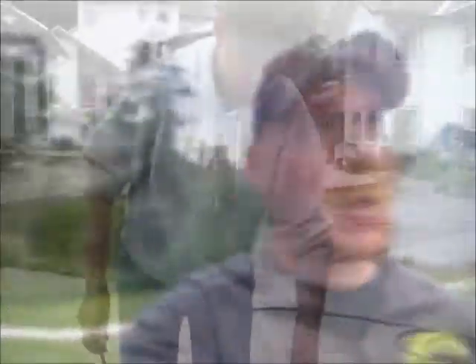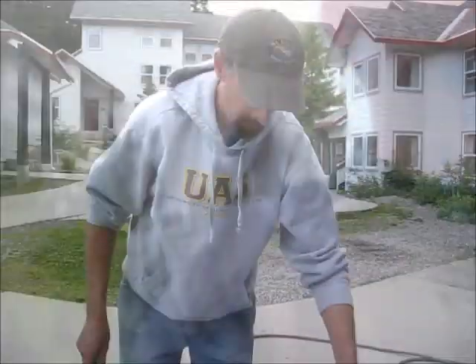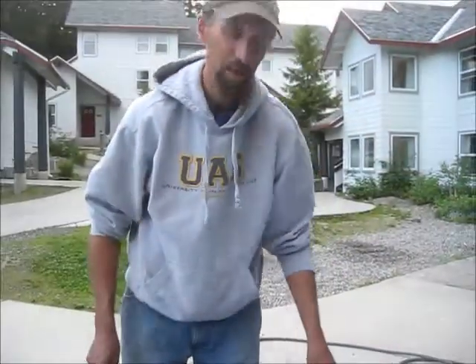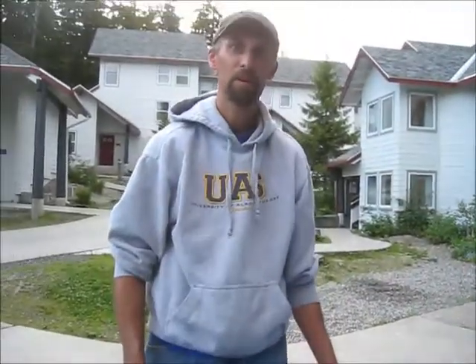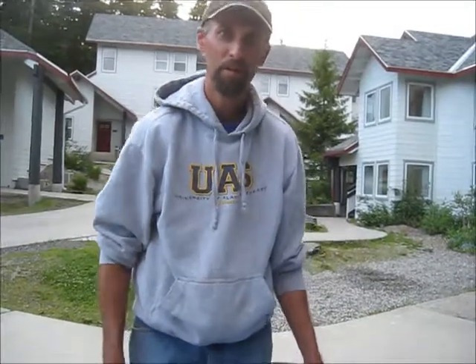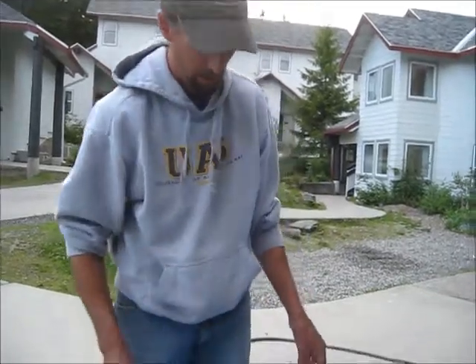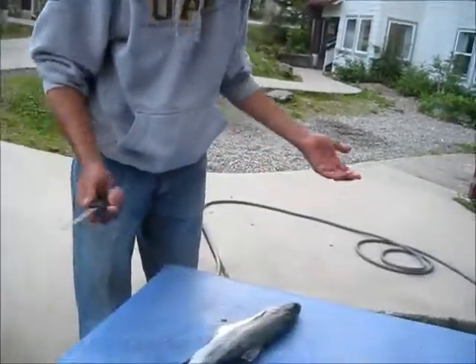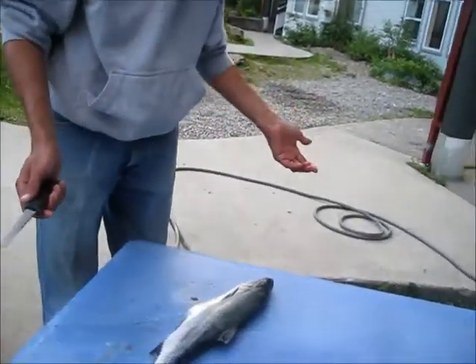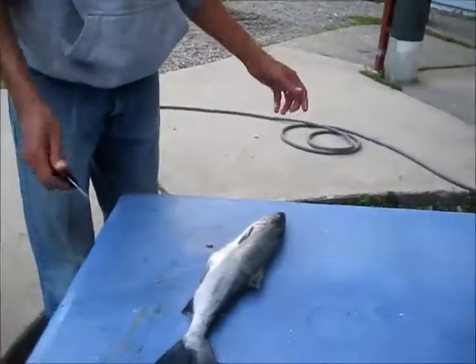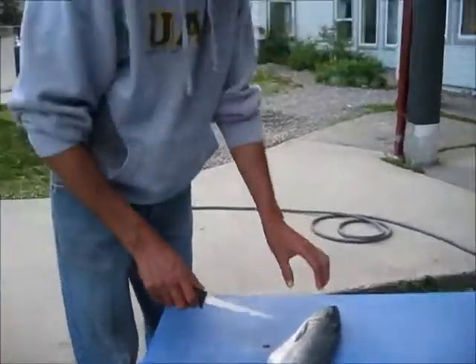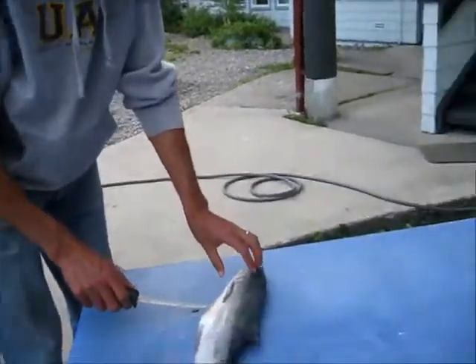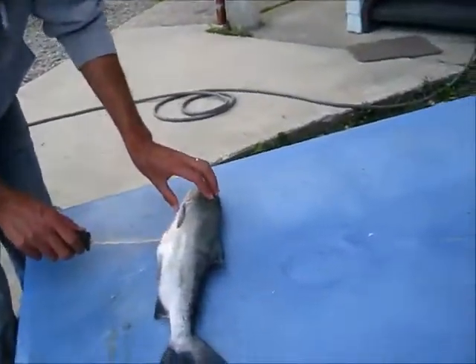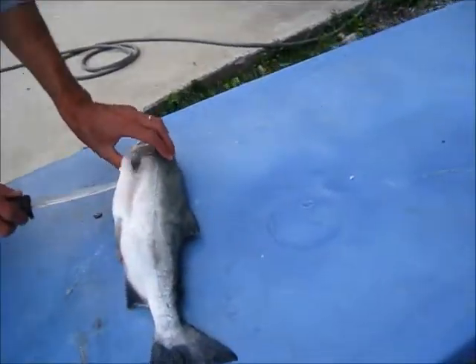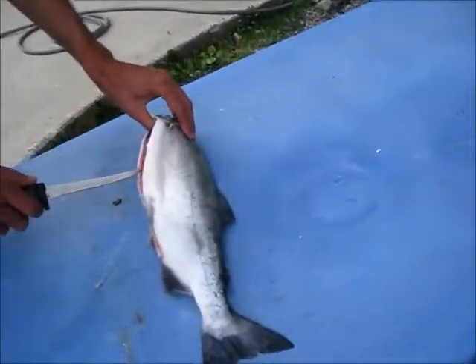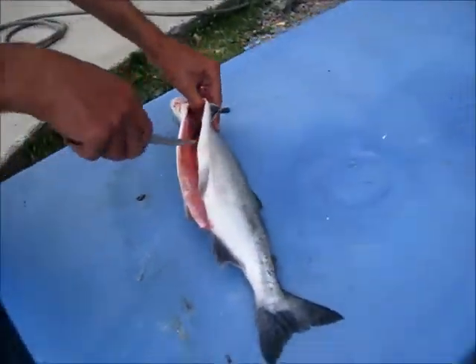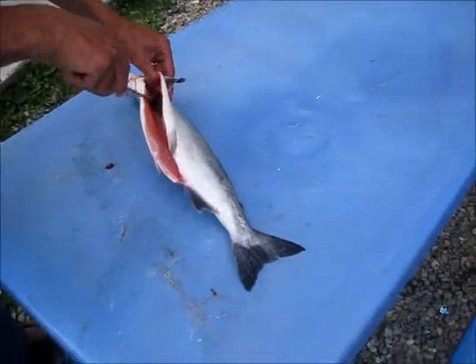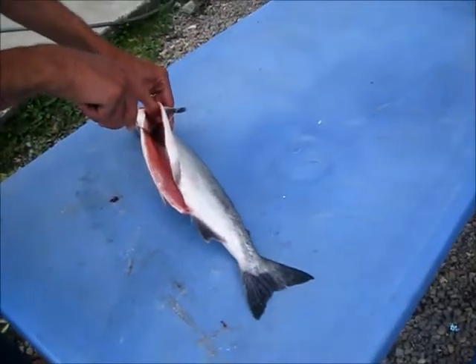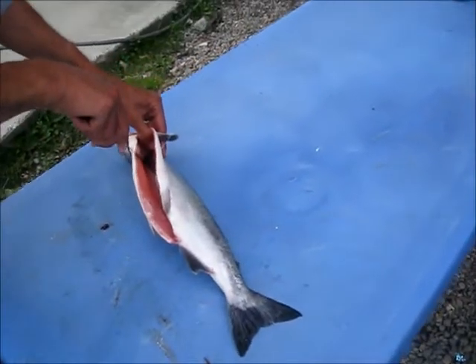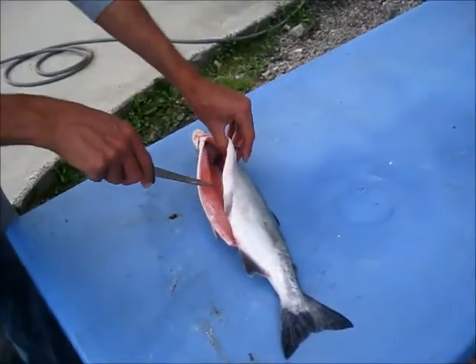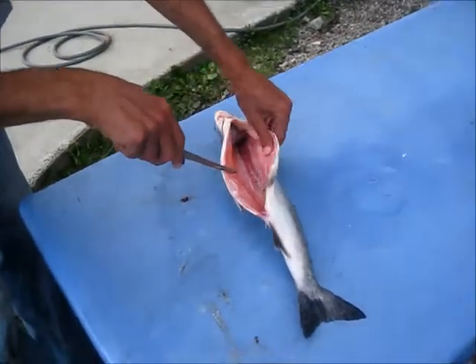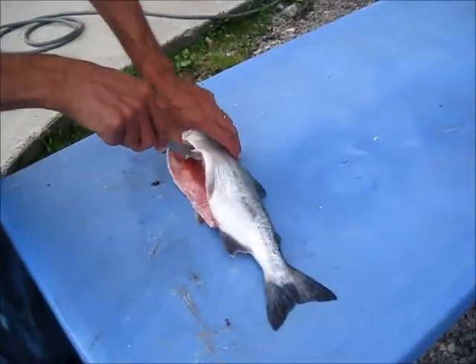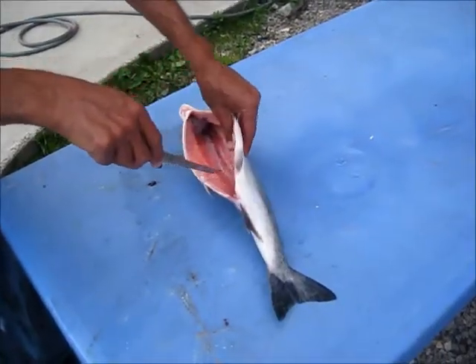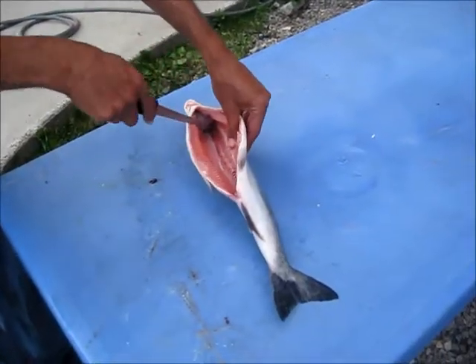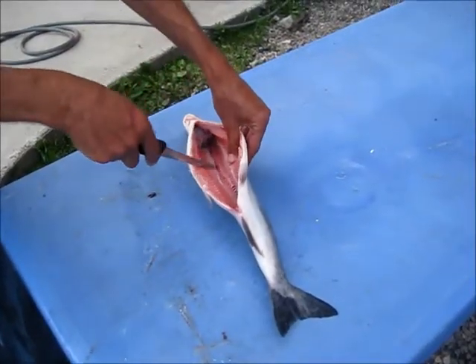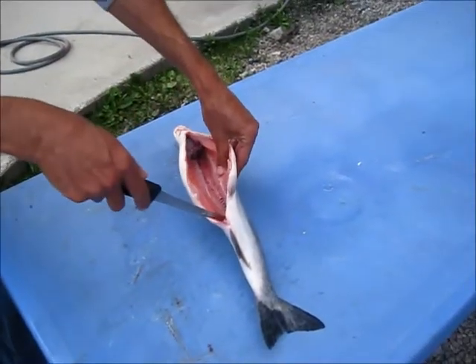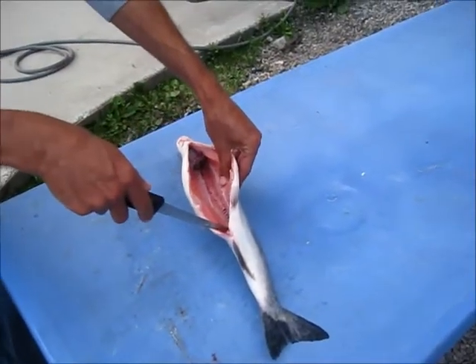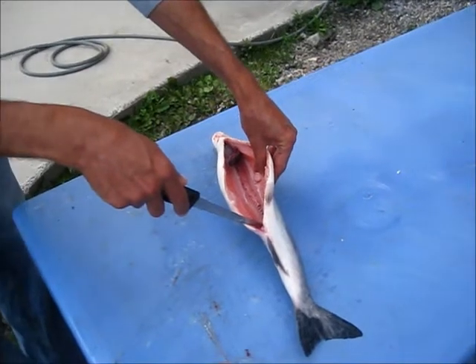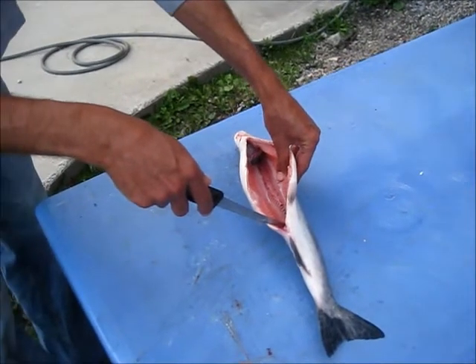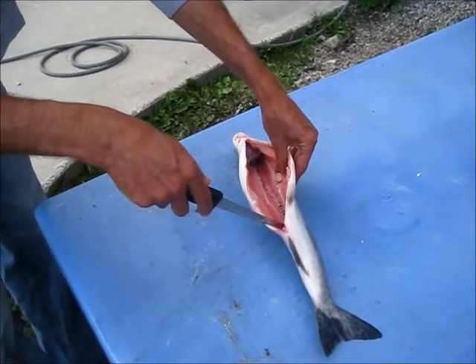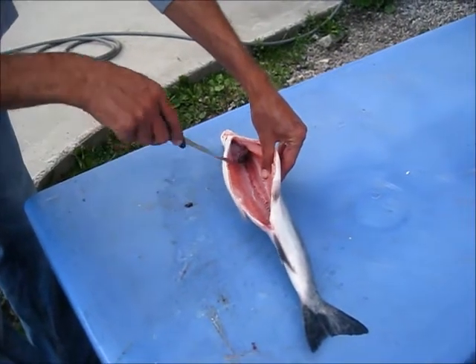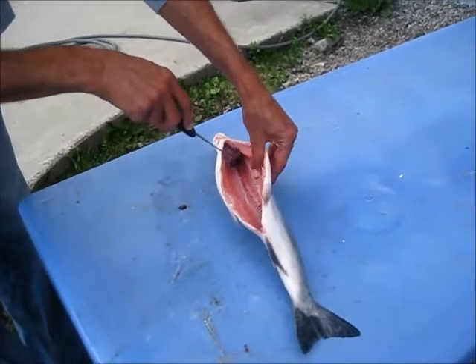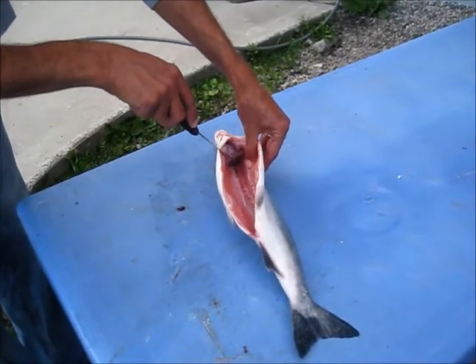This is Jason. I've cleaned a lot of fish in my lifetime. Here's how I clean a salmon. This is pink salmon, so it's the smallest of them. You can see it's been gutted and it's had what's called the mud line taken out of it — at least that's what they call it on trout.